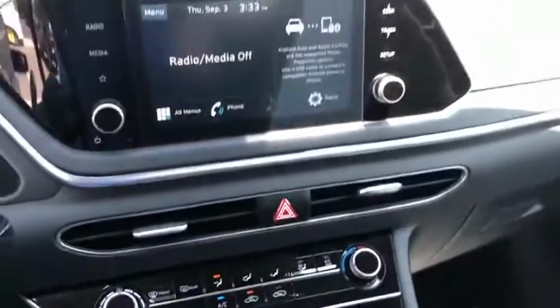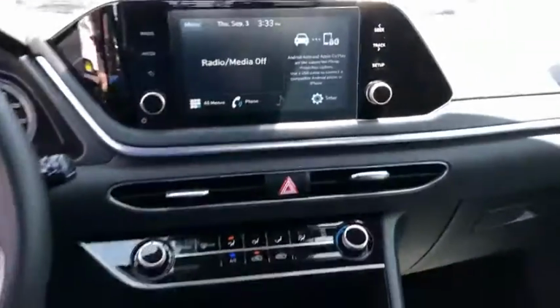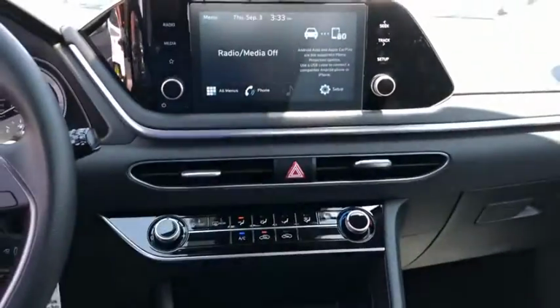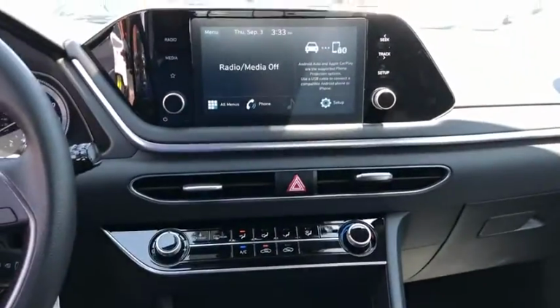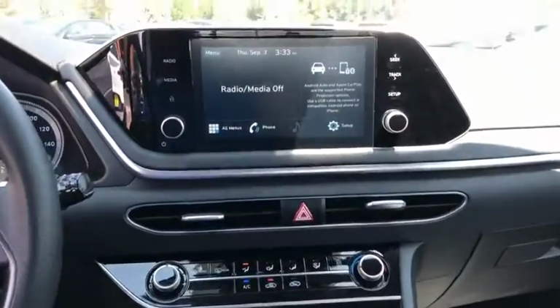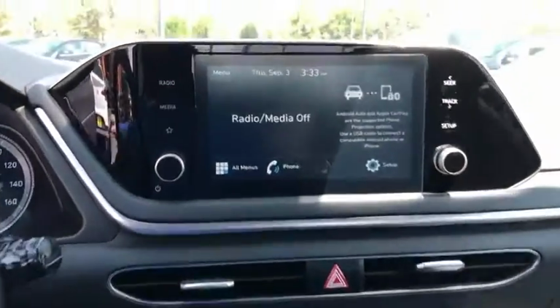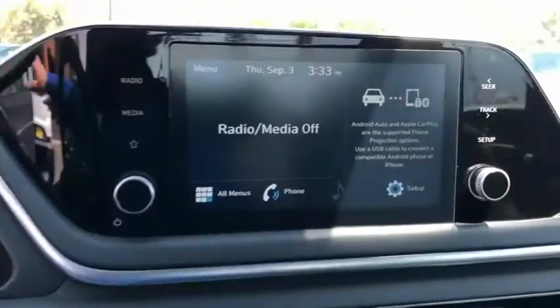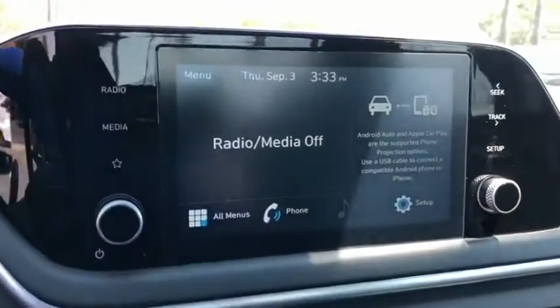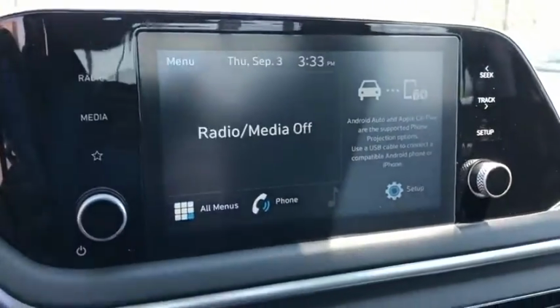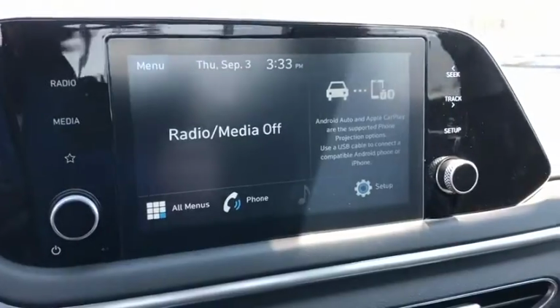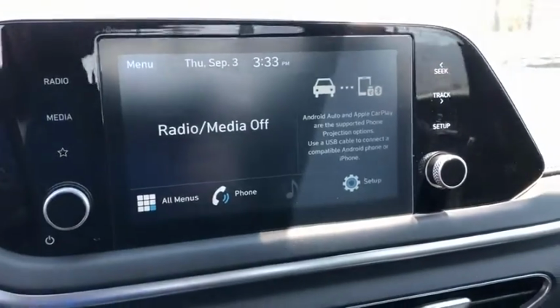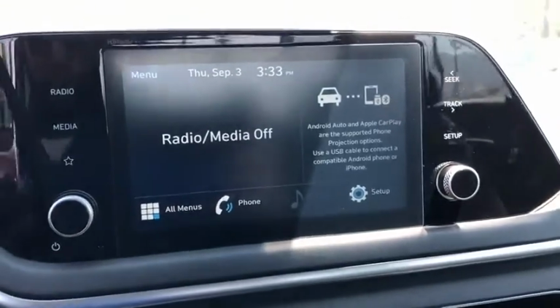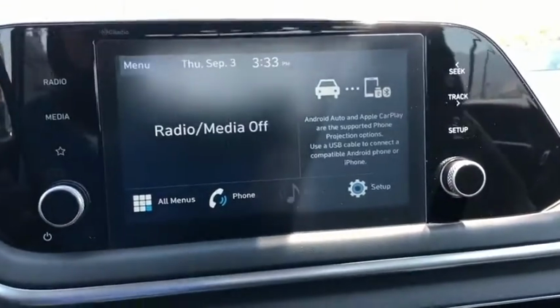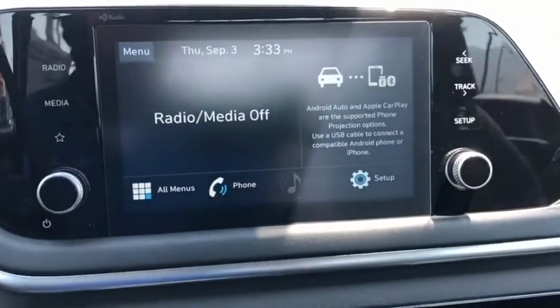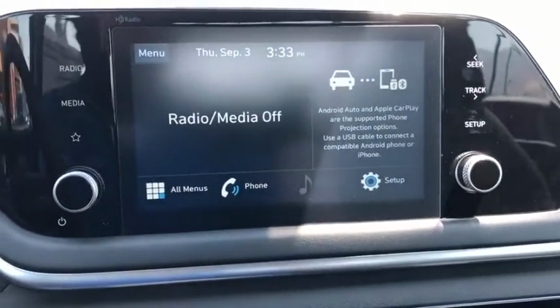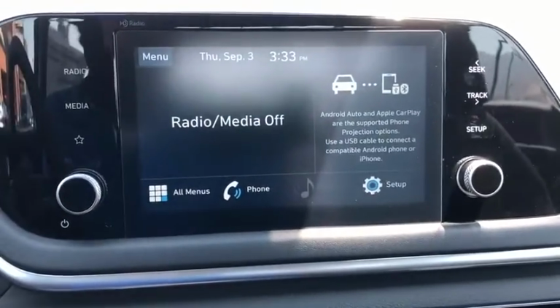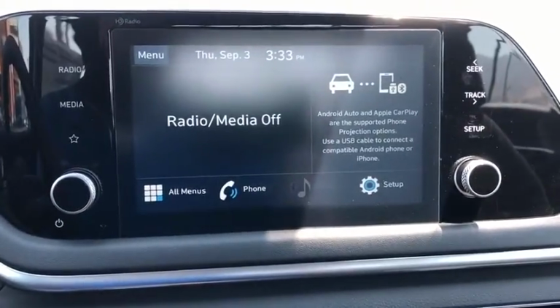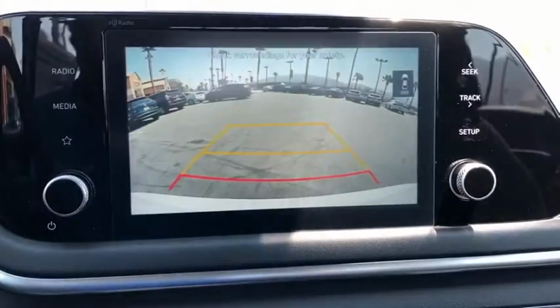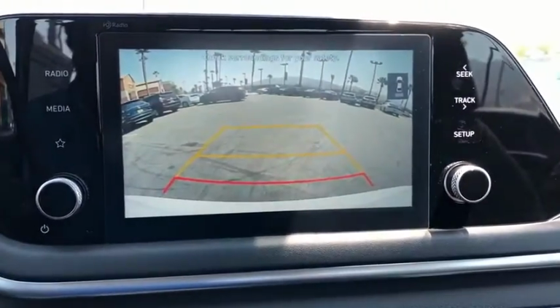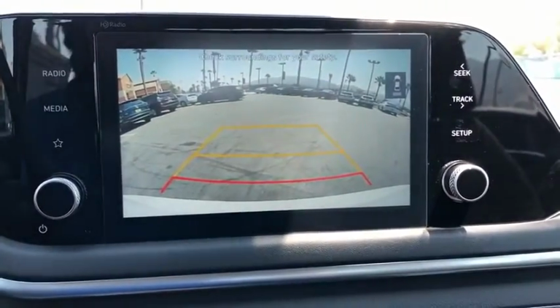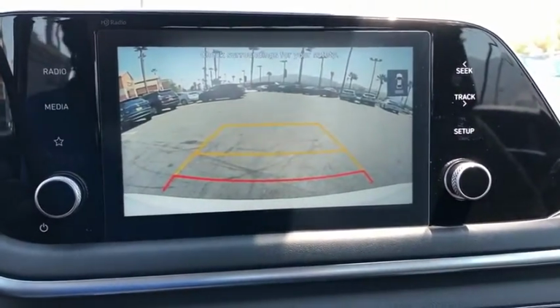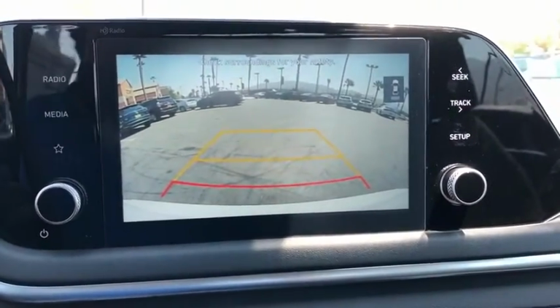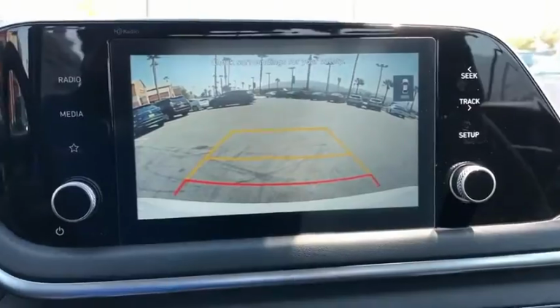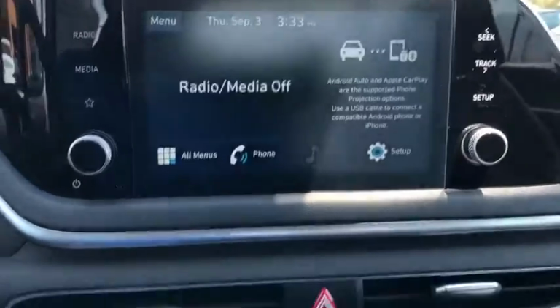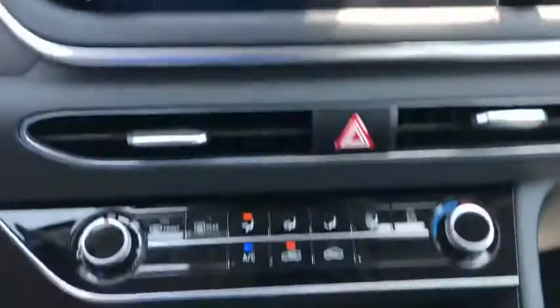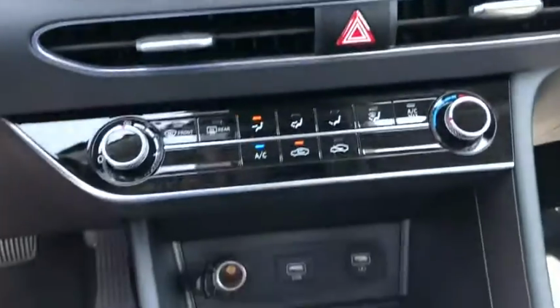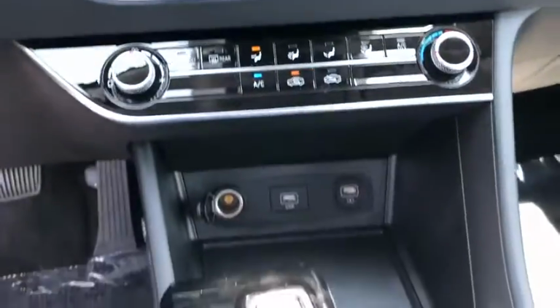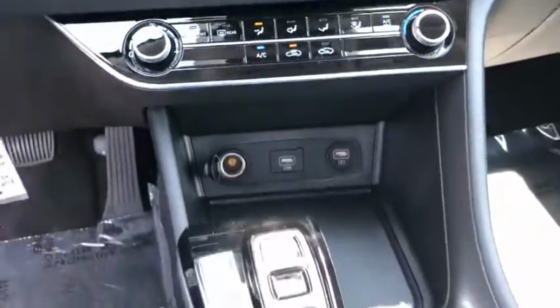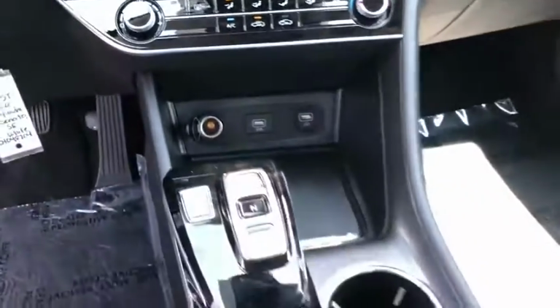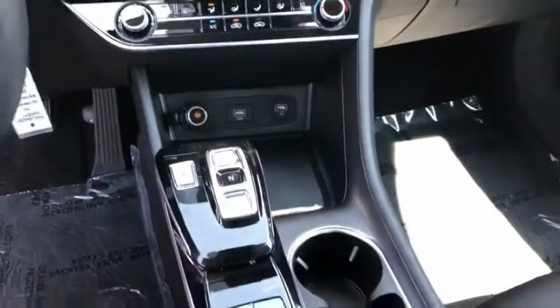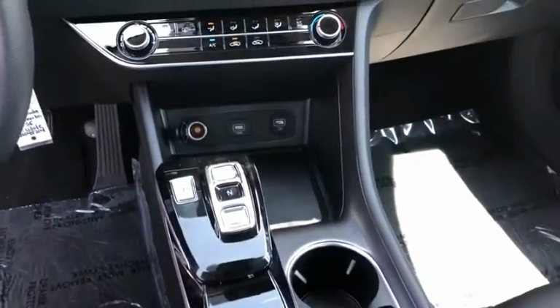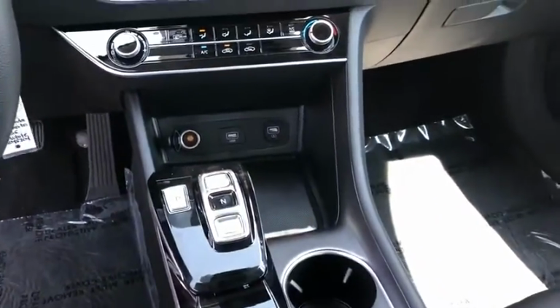Rear window defroster, security system, remote keyless entry, panic alarm, overhead console, carpeted floor mats, tachometer, cargo net, brake assist, cargo organizer, front bucket seats.